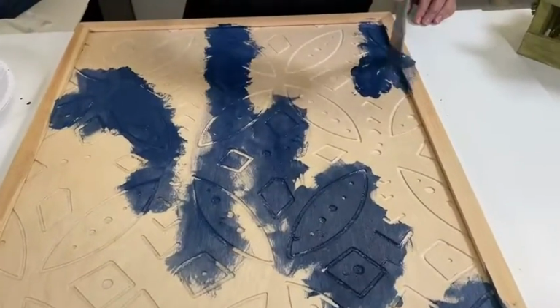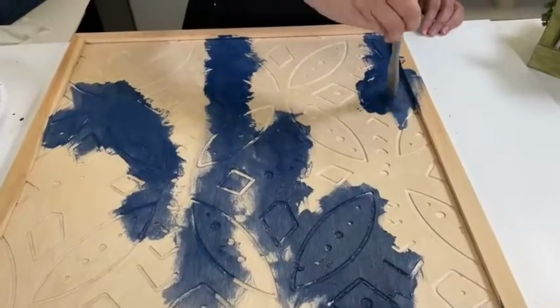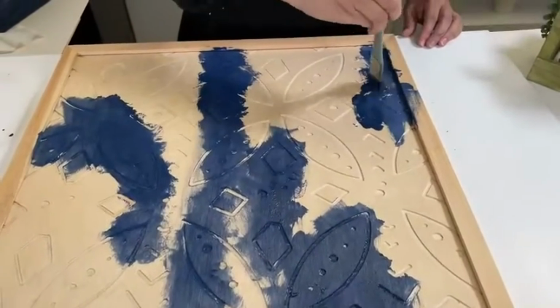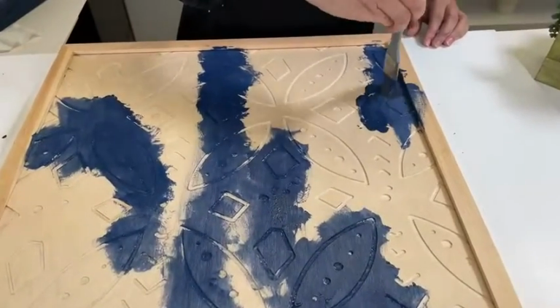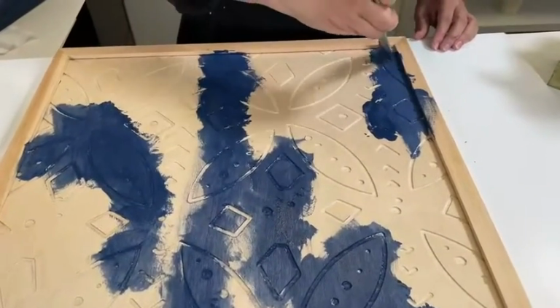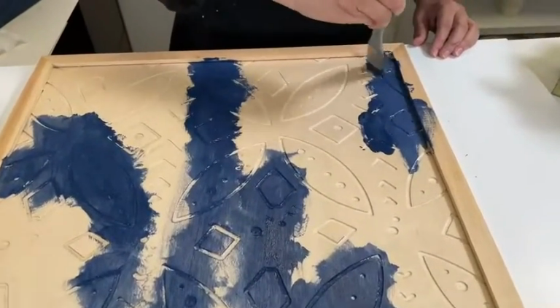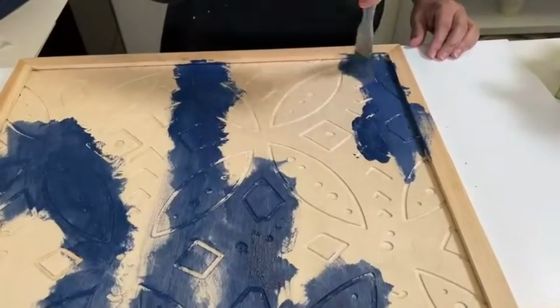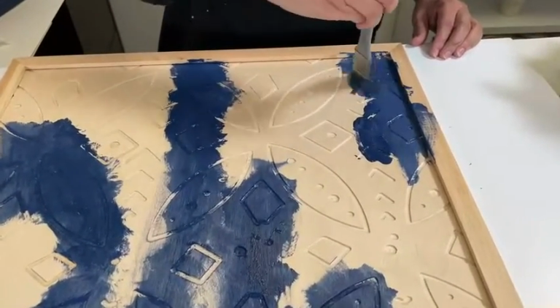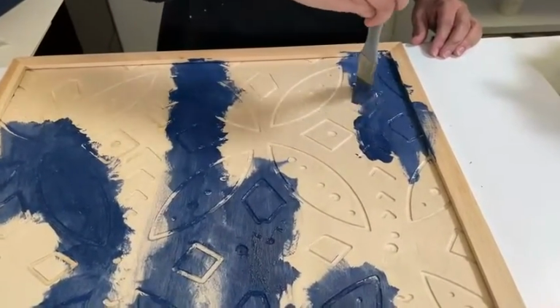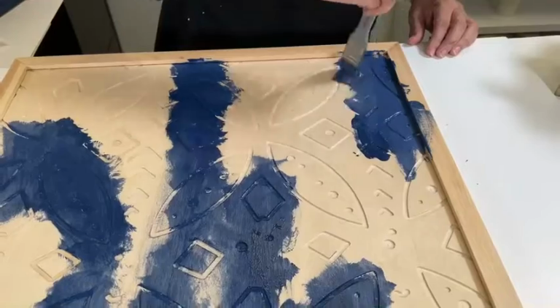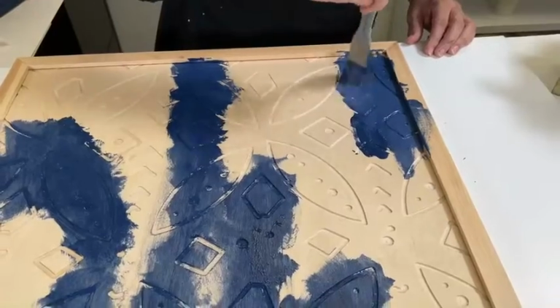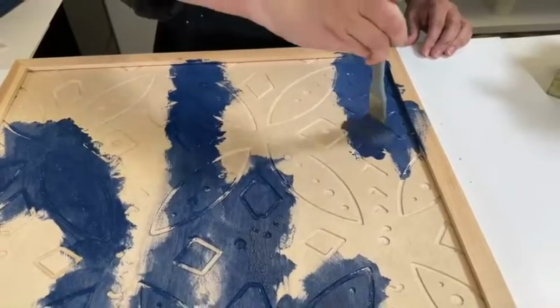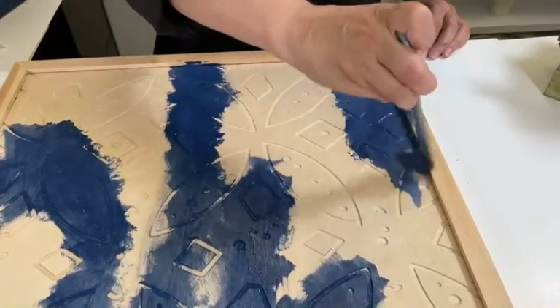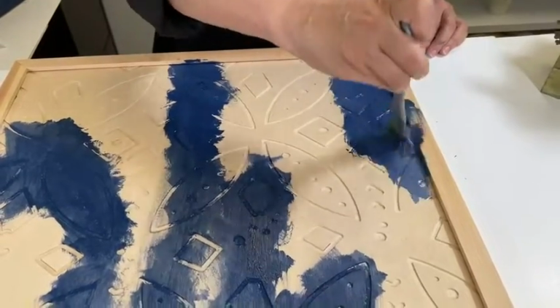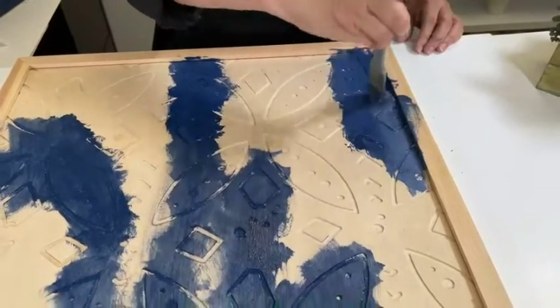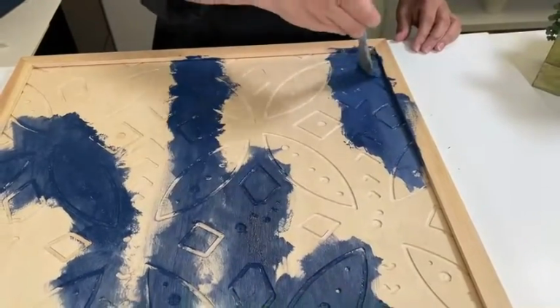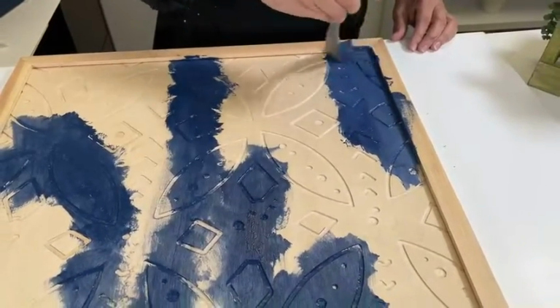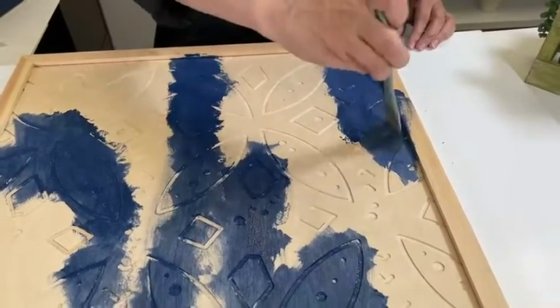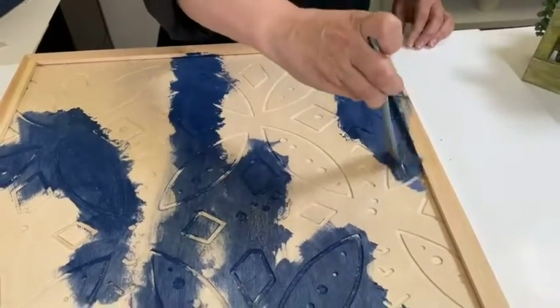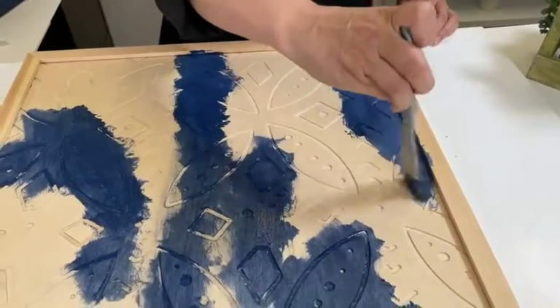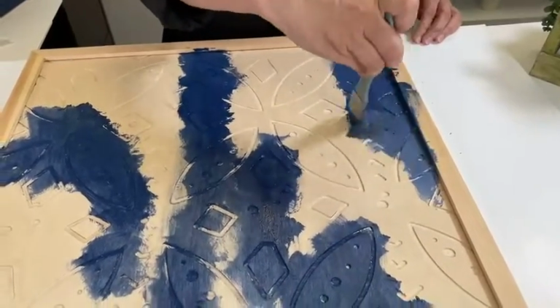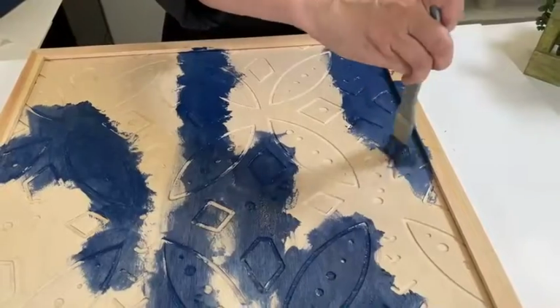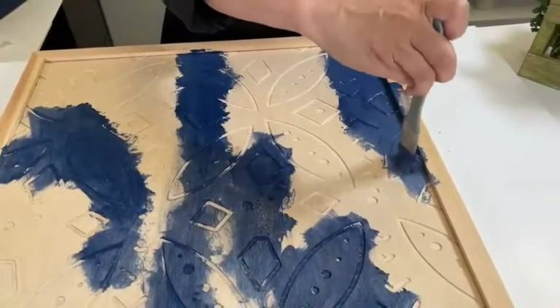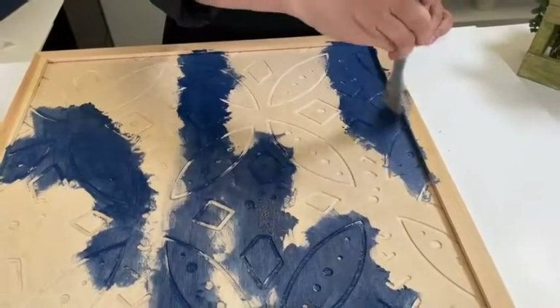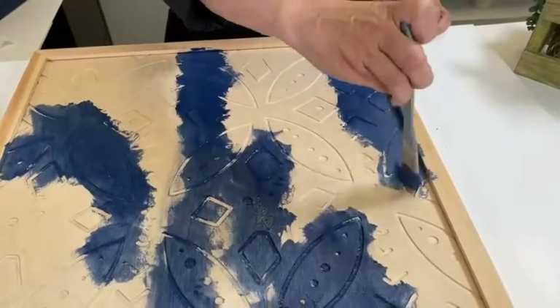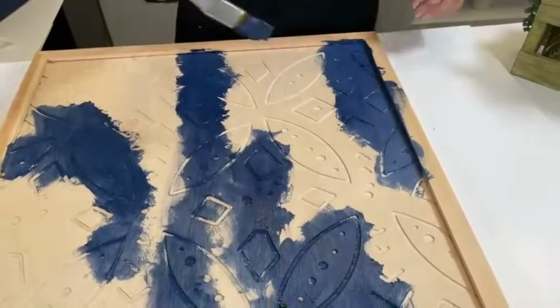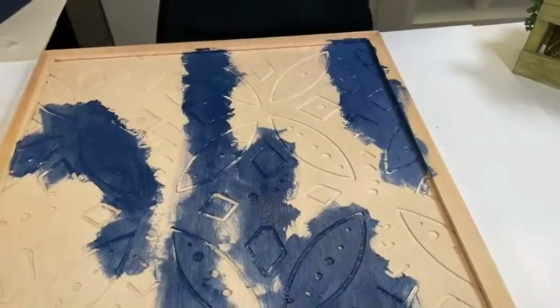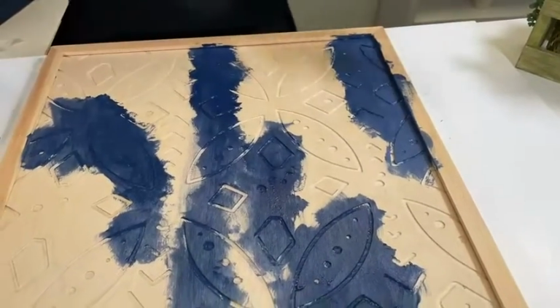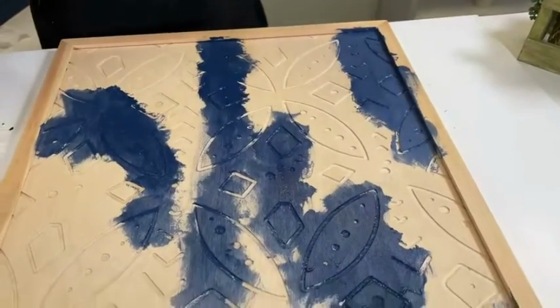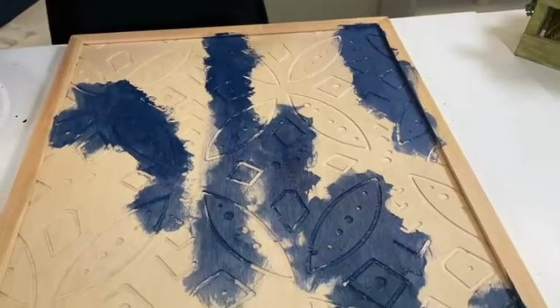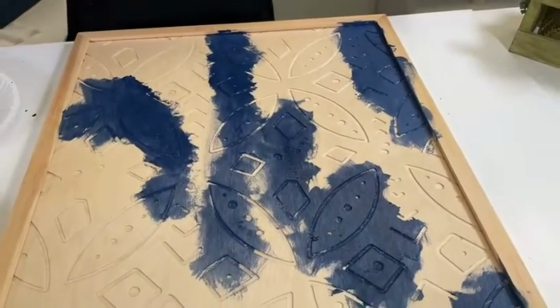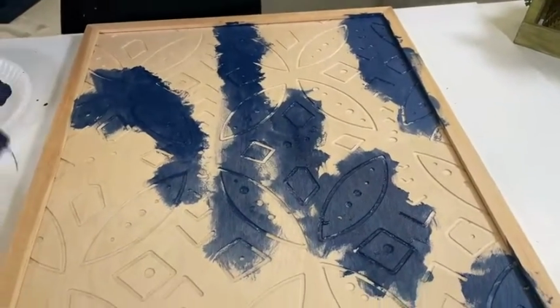I love that once you're done and you wipe it back, you can really see the beautiful wood grain. Because sometimes you want to add a pop of color to something that's wood, but you definitely still want to be able to see that wood grain.